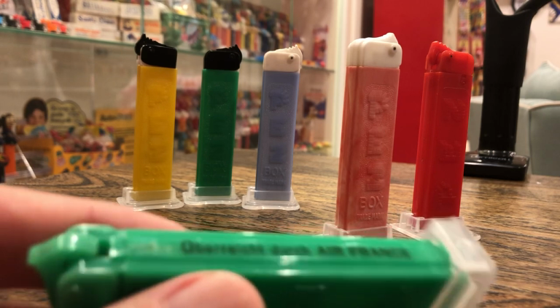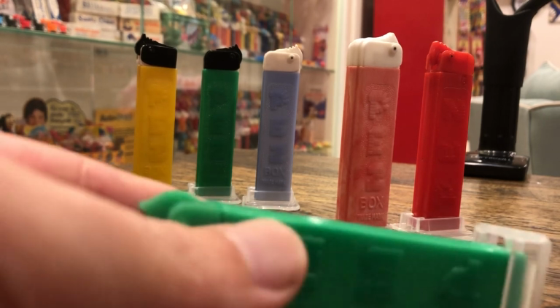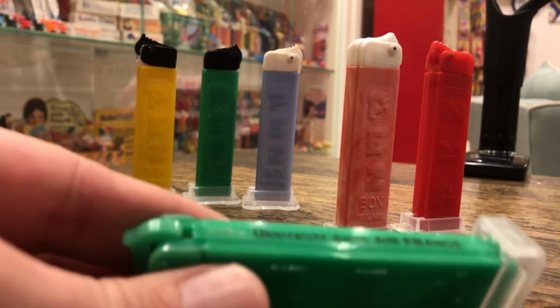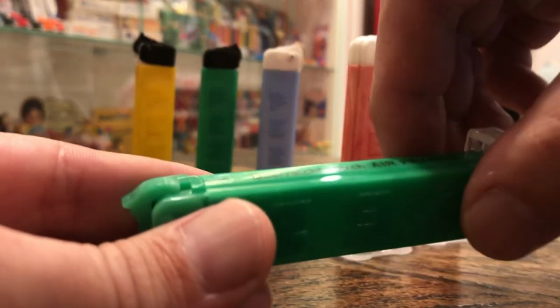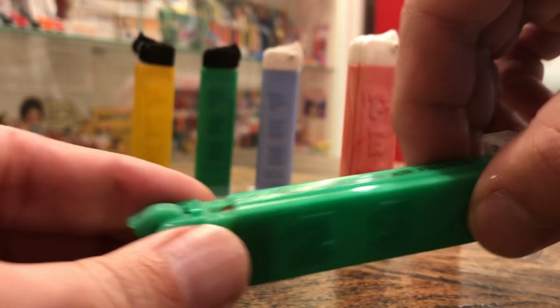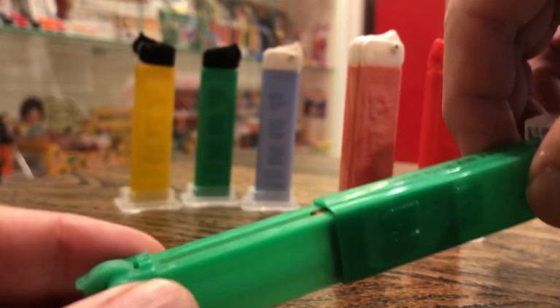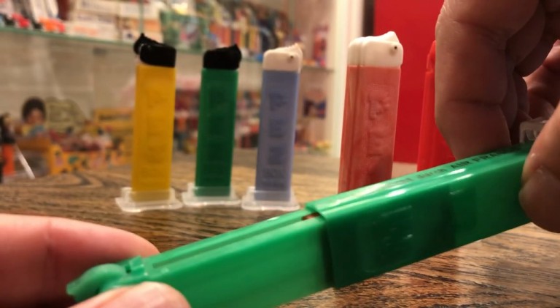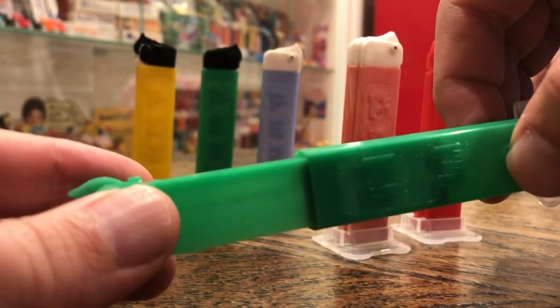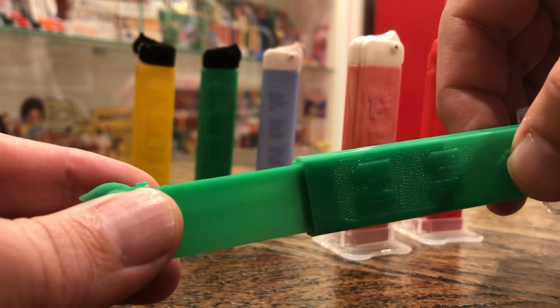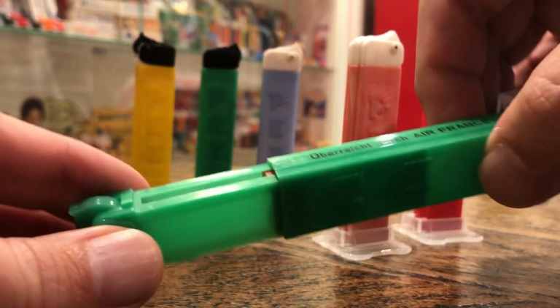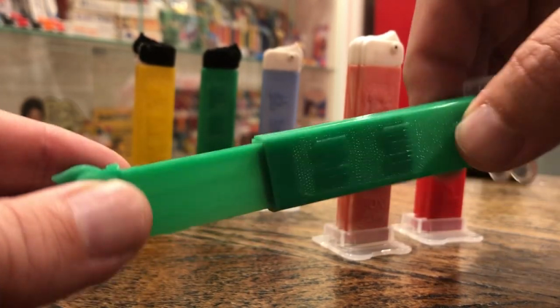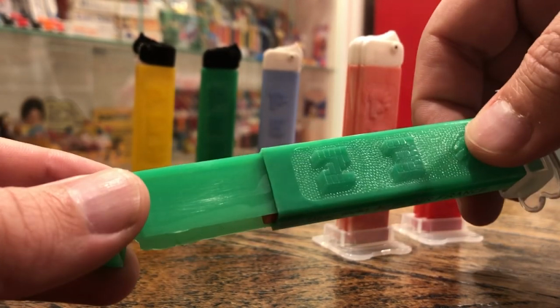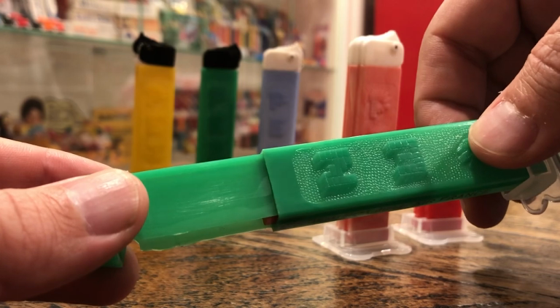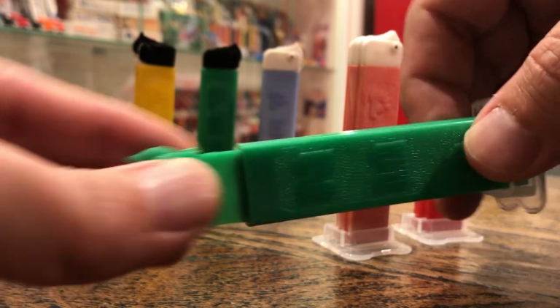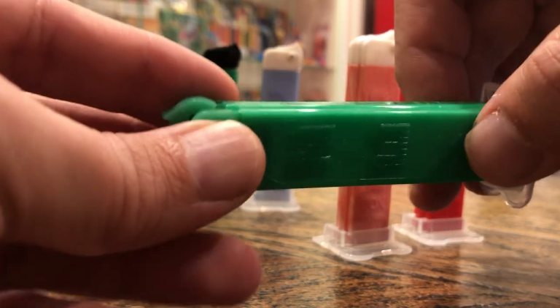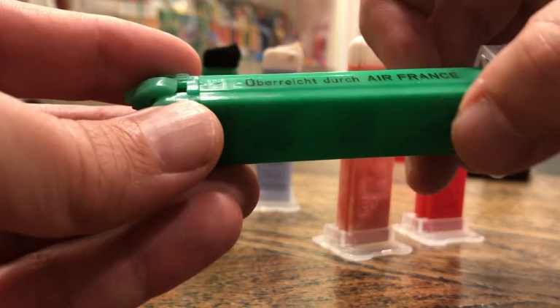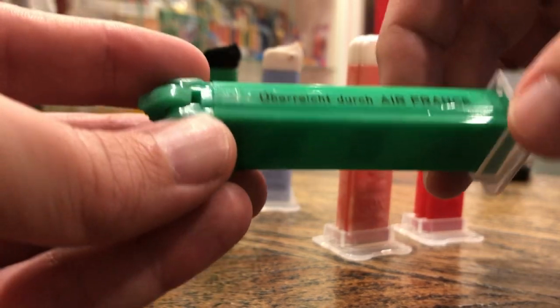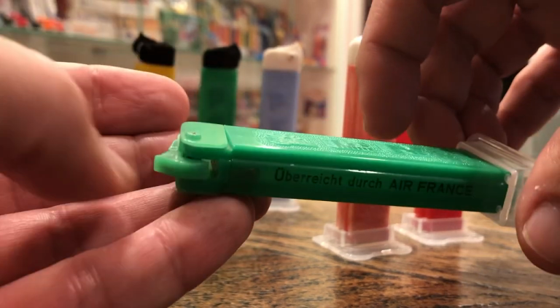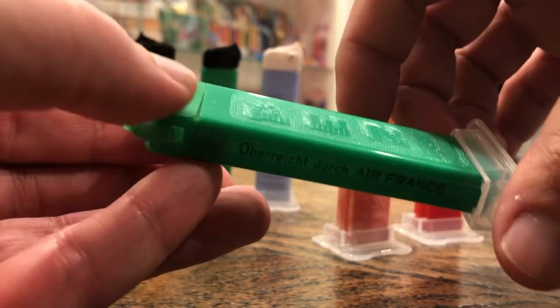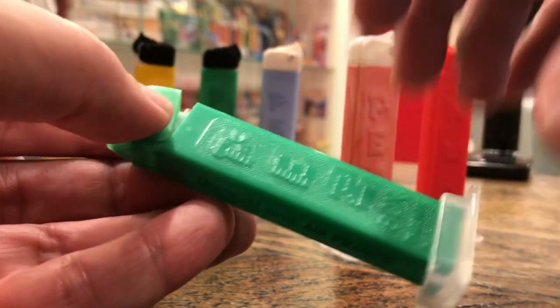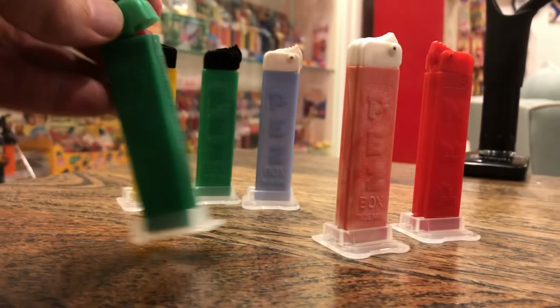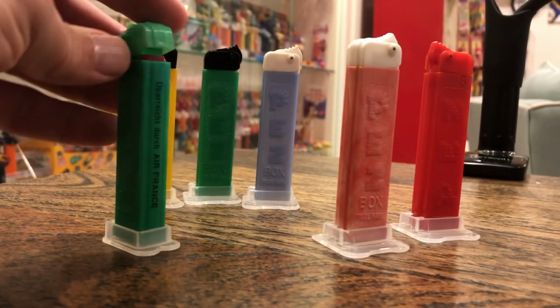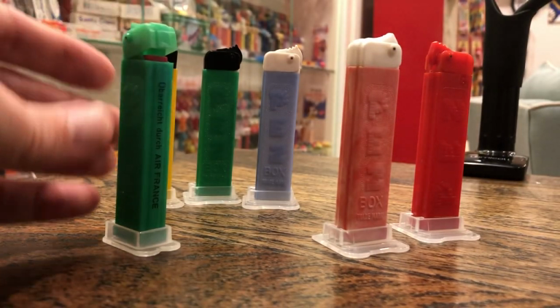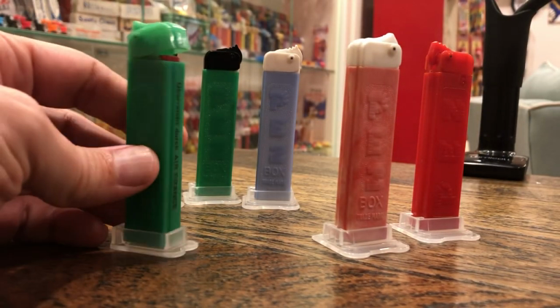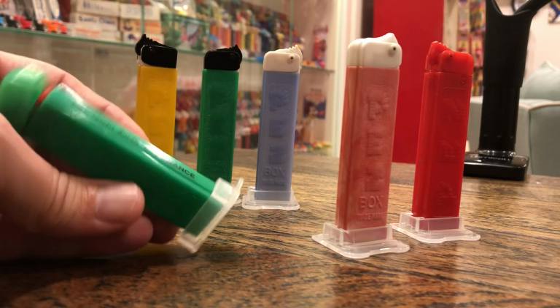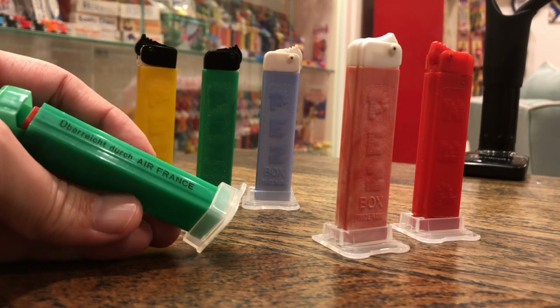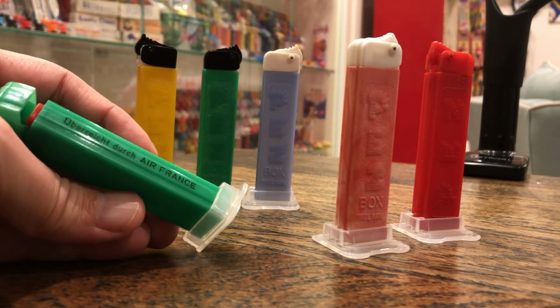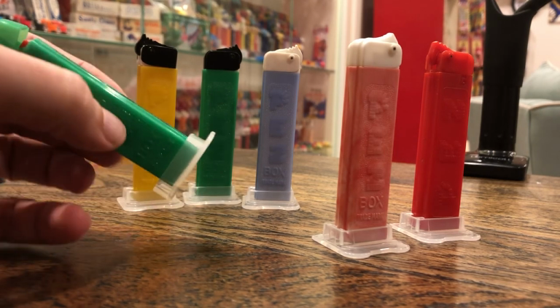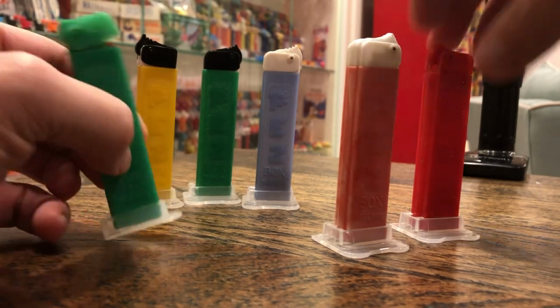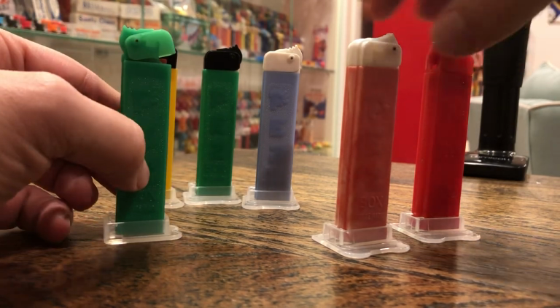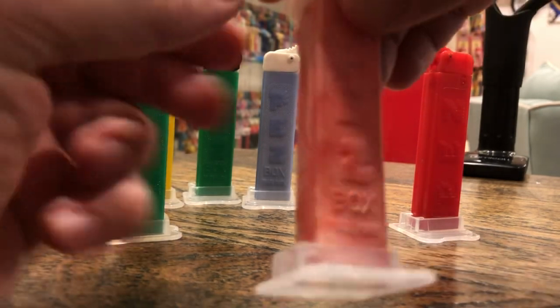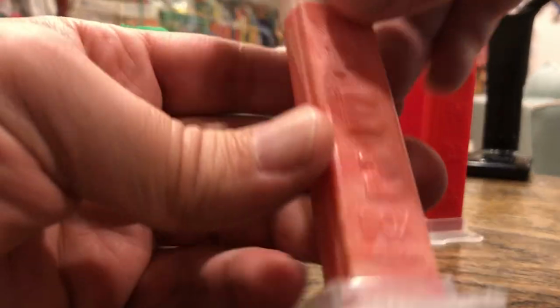What's neat about this one is you've also got the green sleeve. So that's cool for all kinds of reasons — we've got a green mono Box Trademark with Air France on the side.